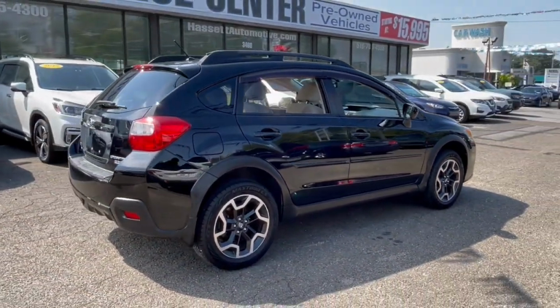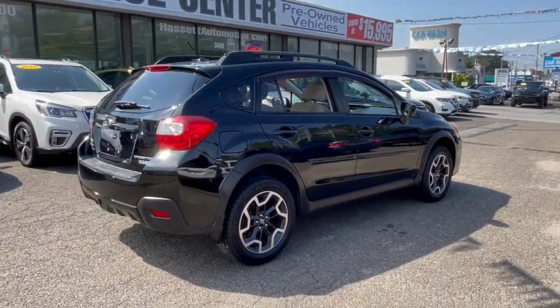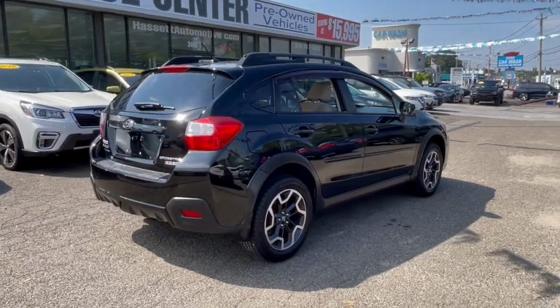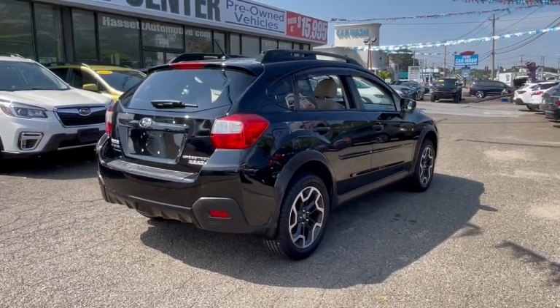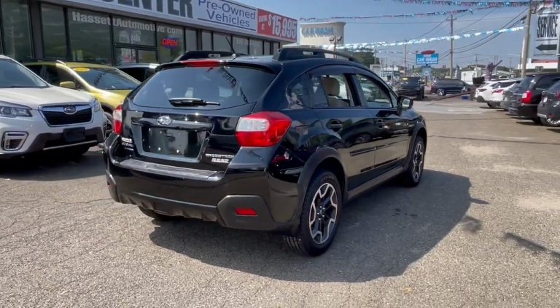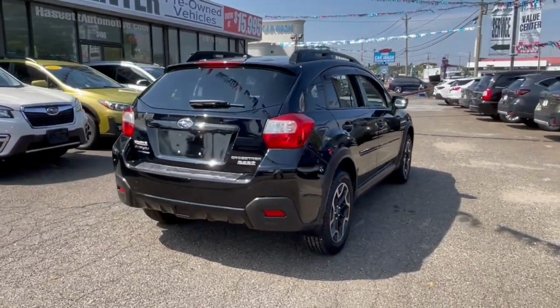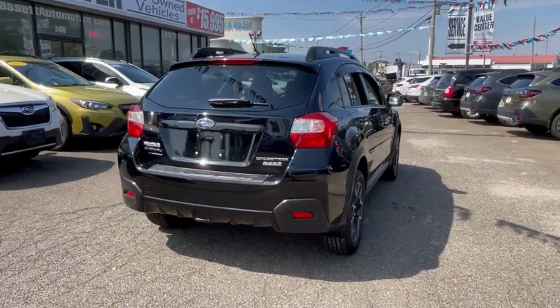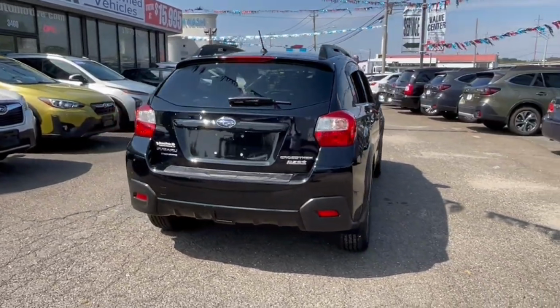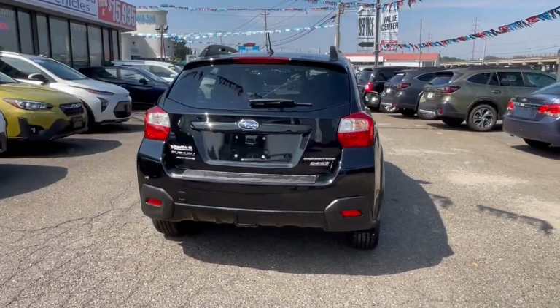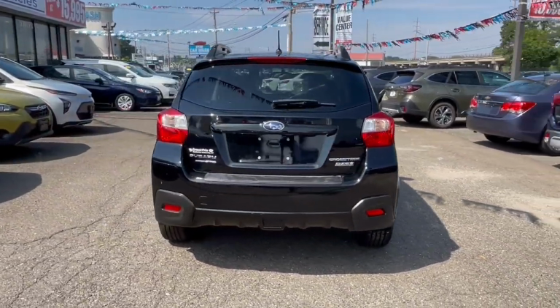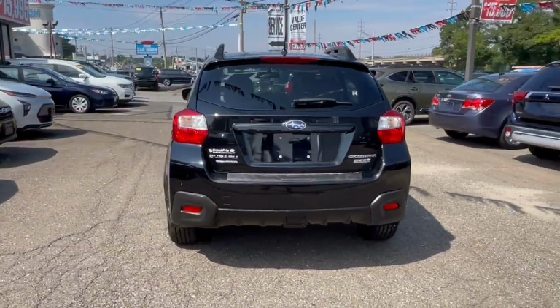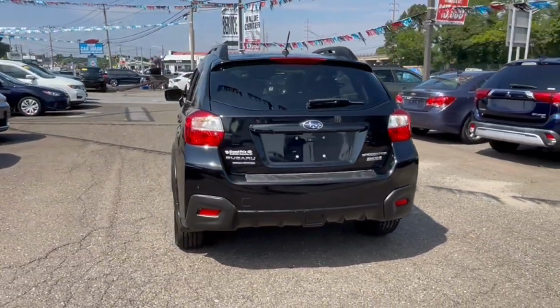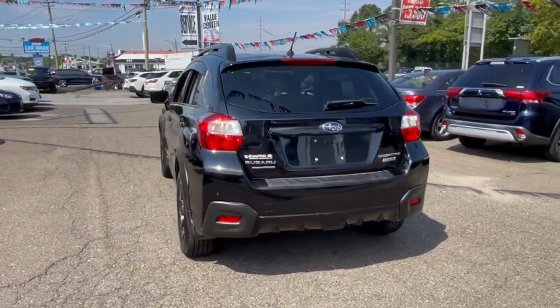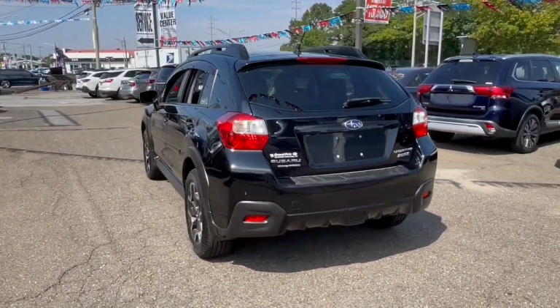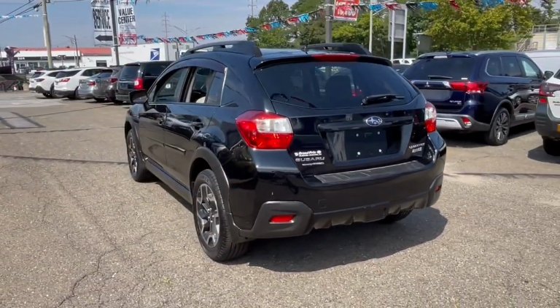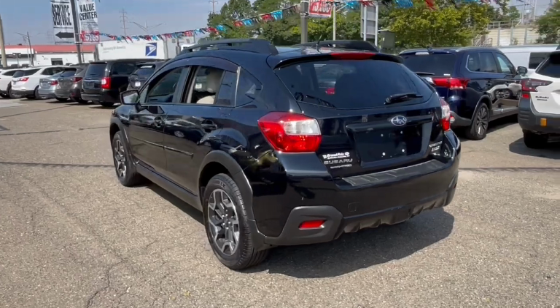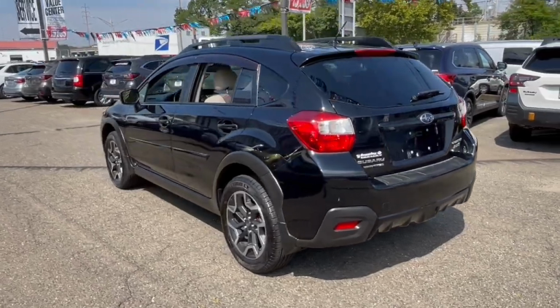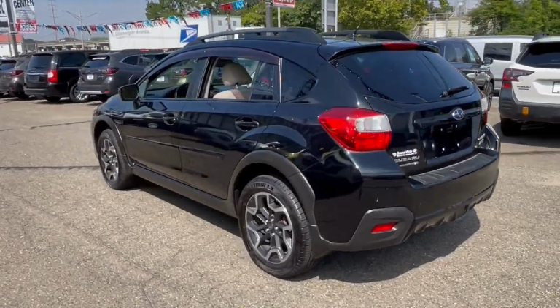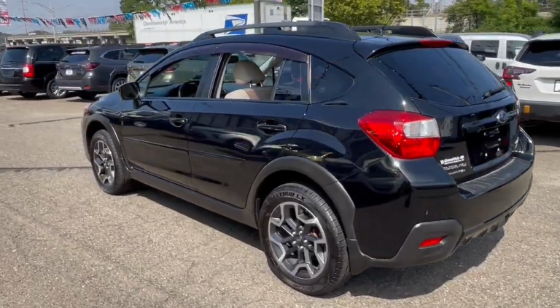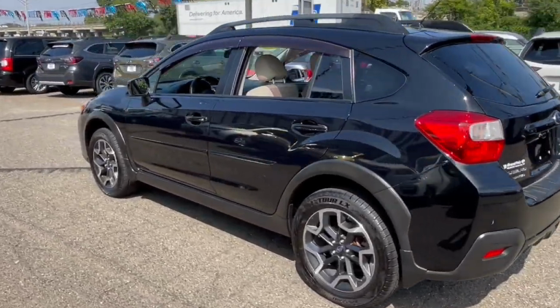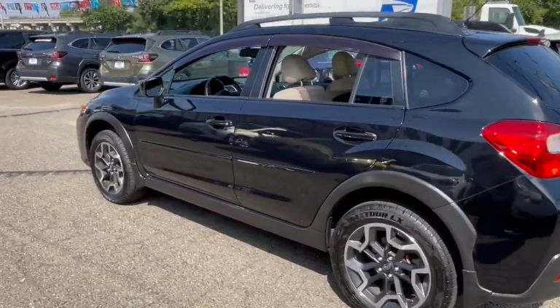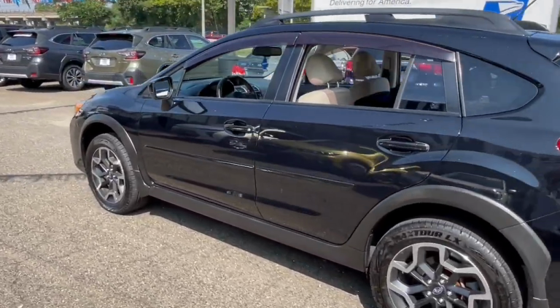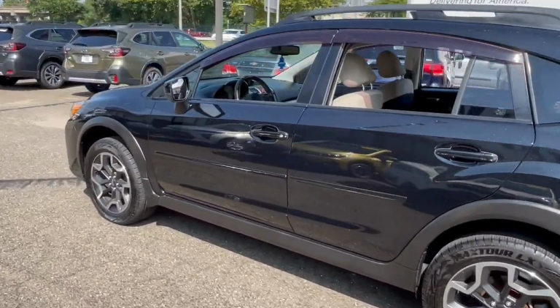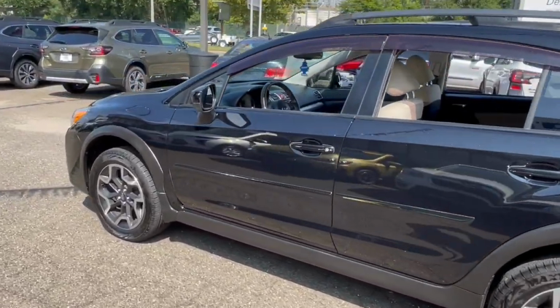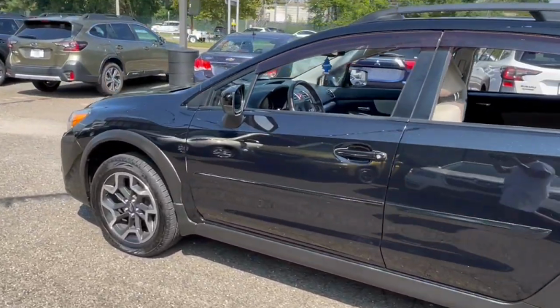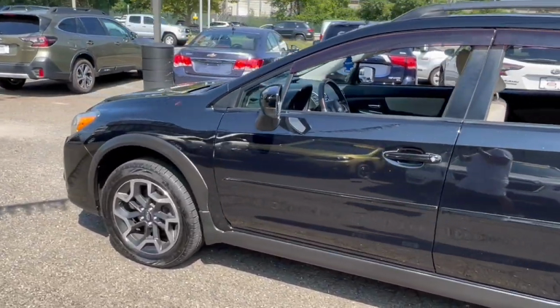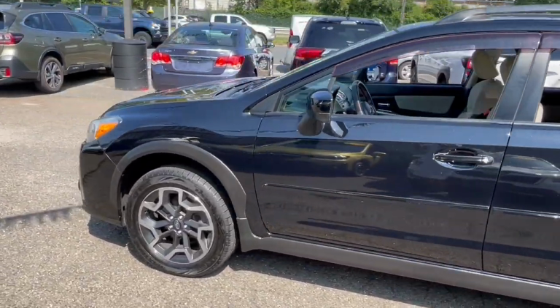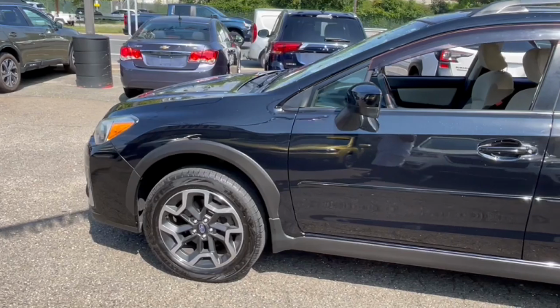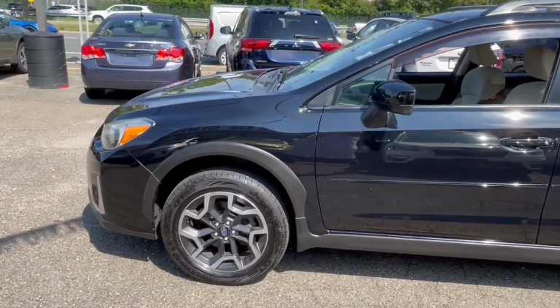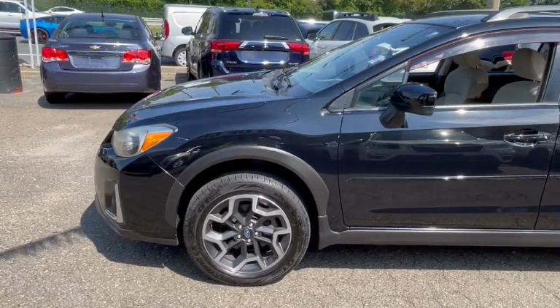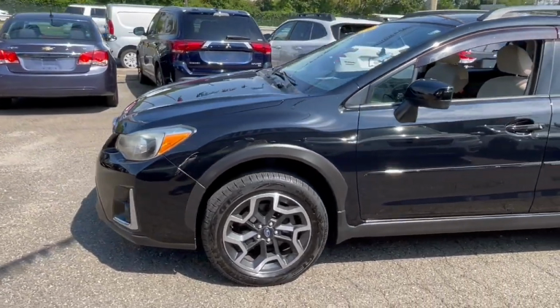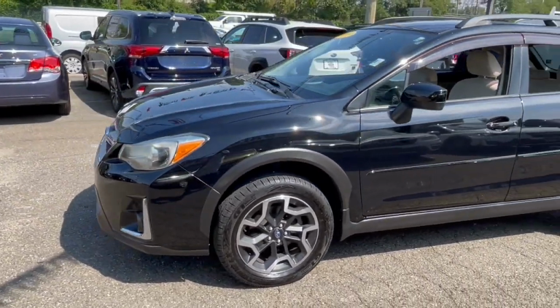This affordable, fuel-efficient Crosstrek gives you all the features you need to keep up with your busy lifestyle. All-wheel drive, flexible interior space, a smooth car-like ride, and impressive connectivity help you tackle every project with confidence.